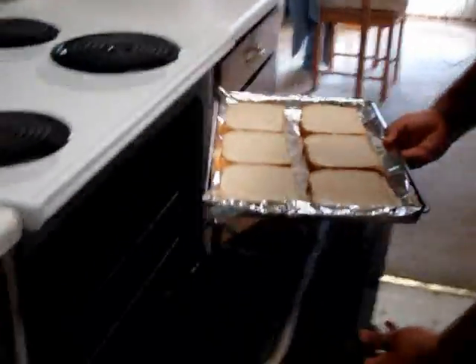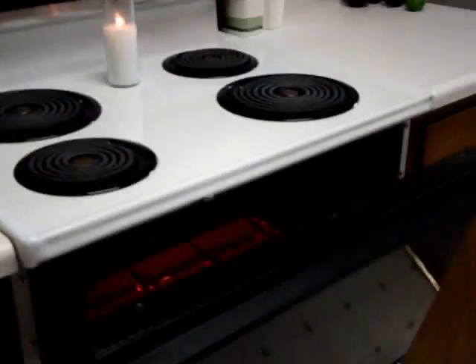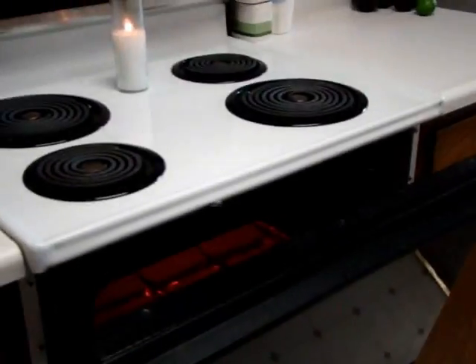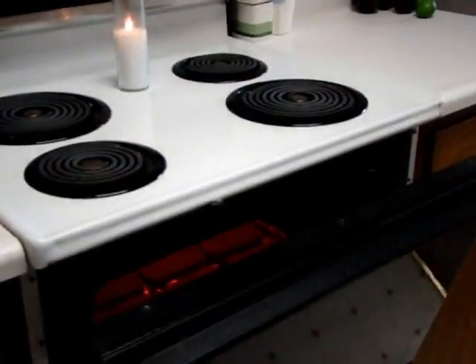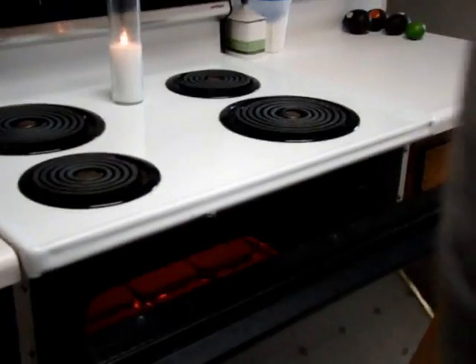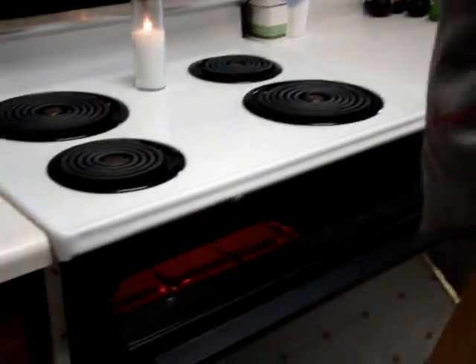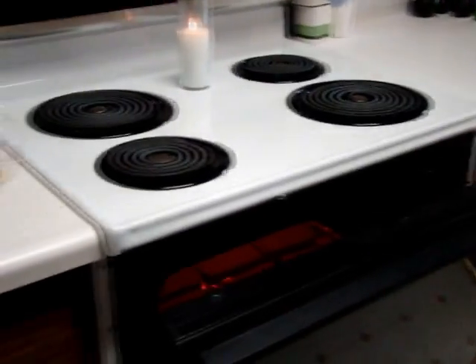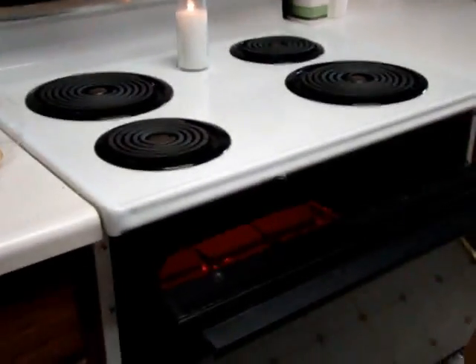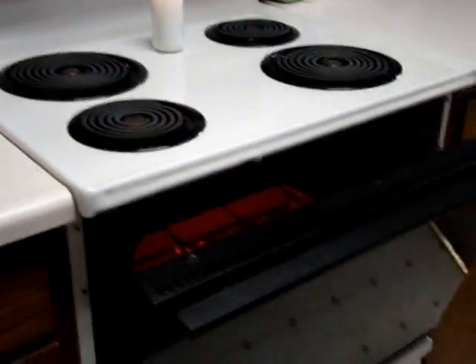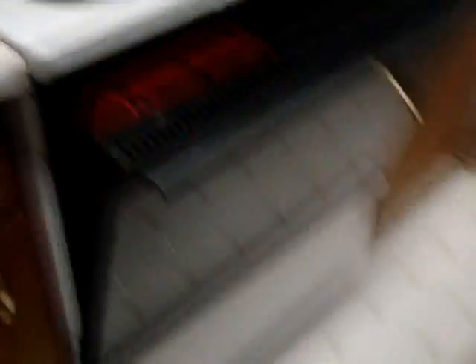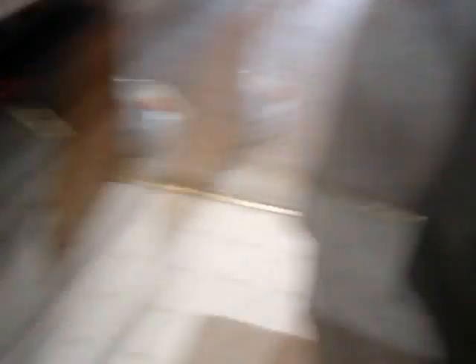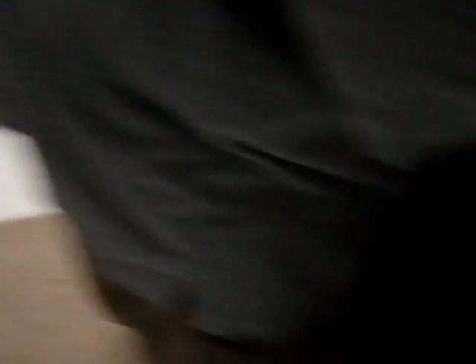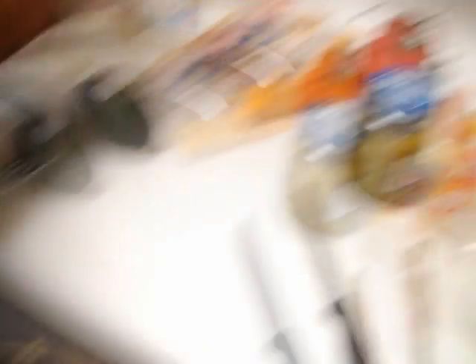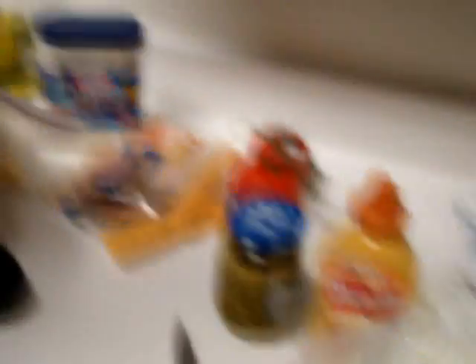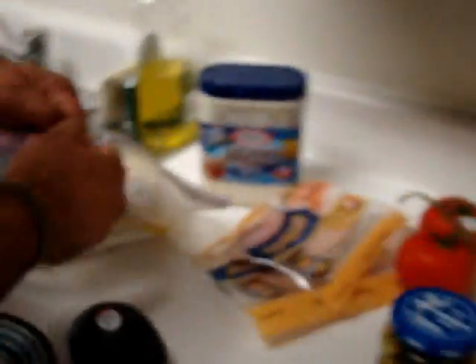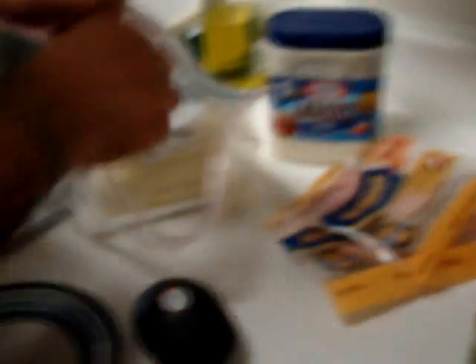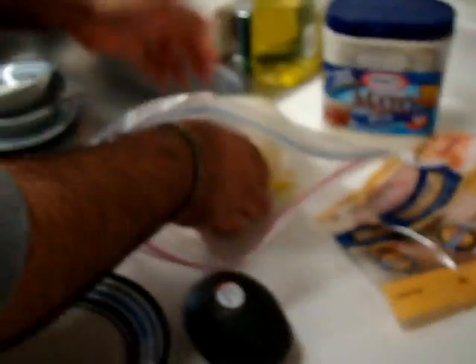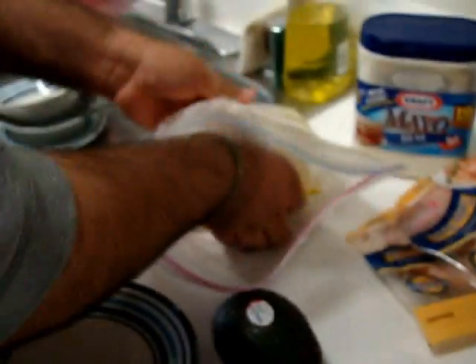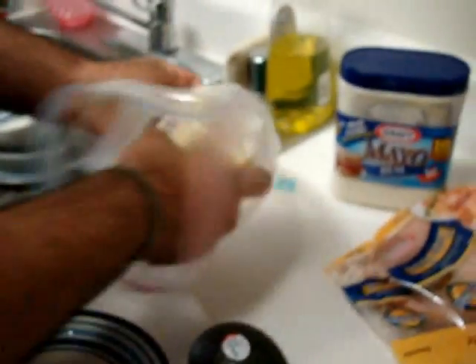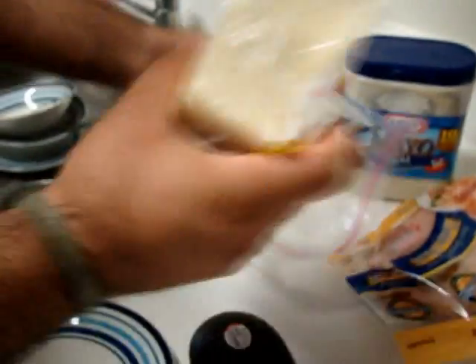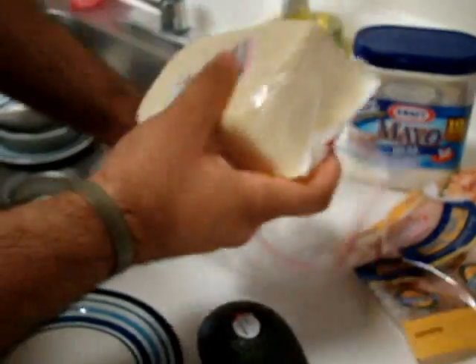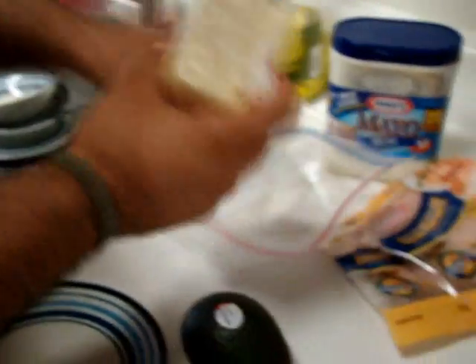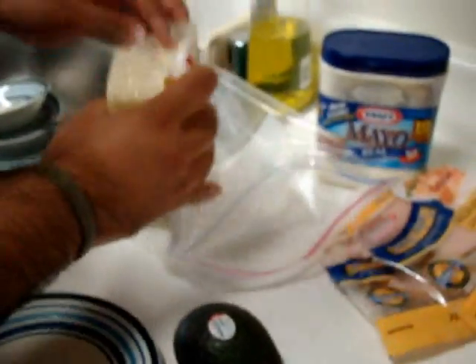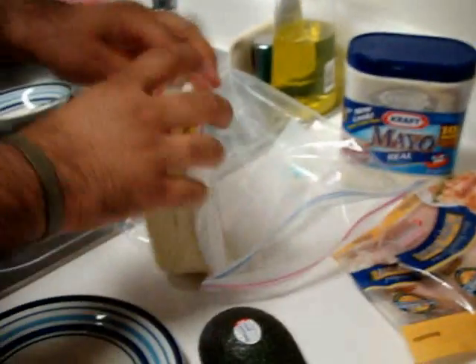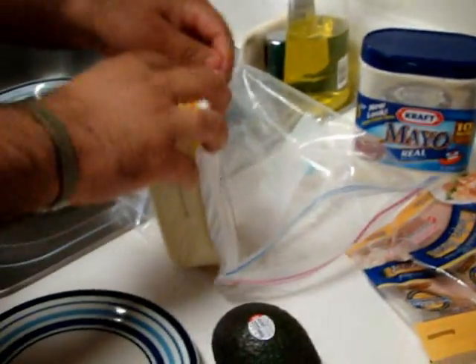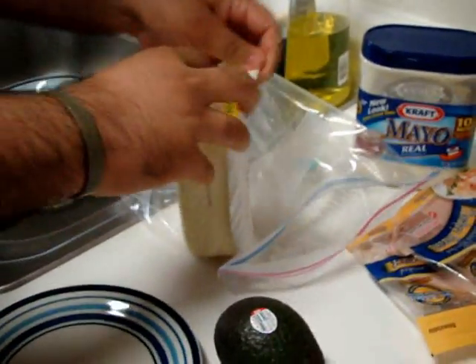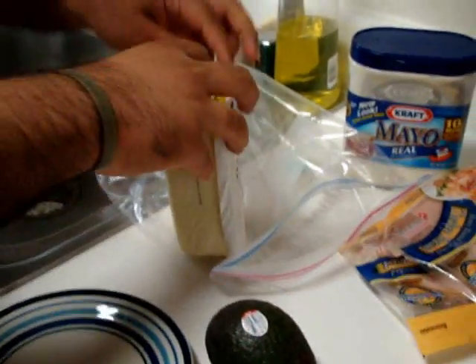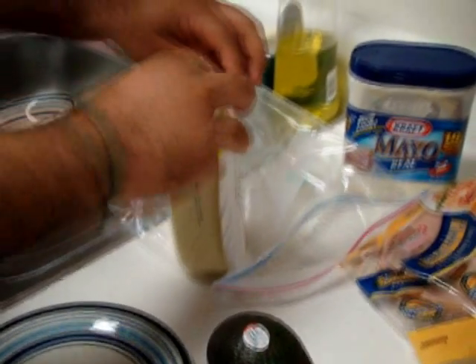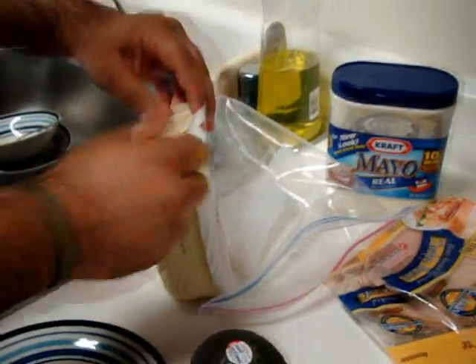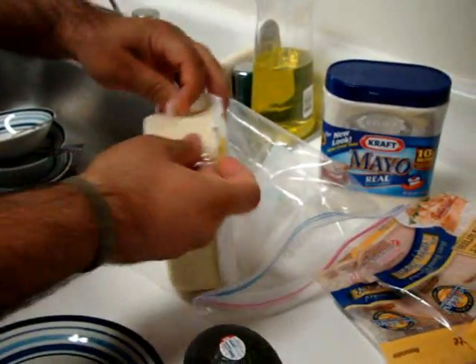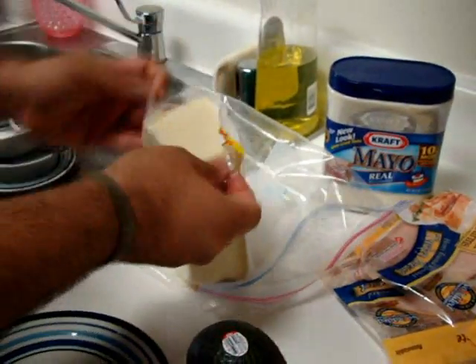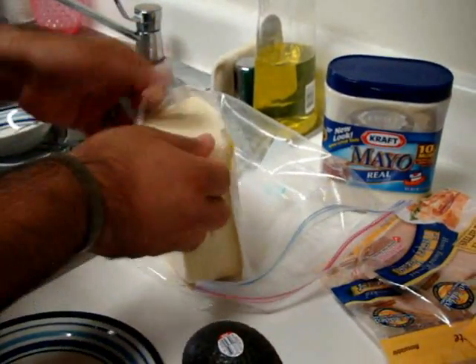So what I'm gonna do now is get the cheese ready and the slices of turkey ready.